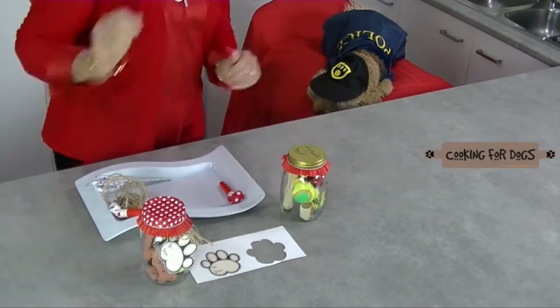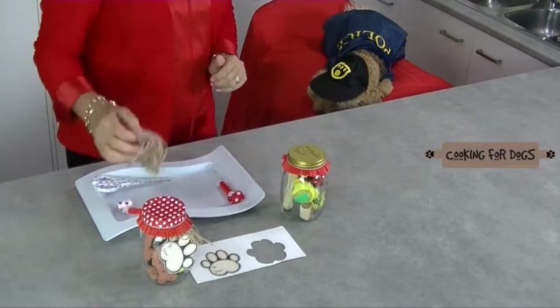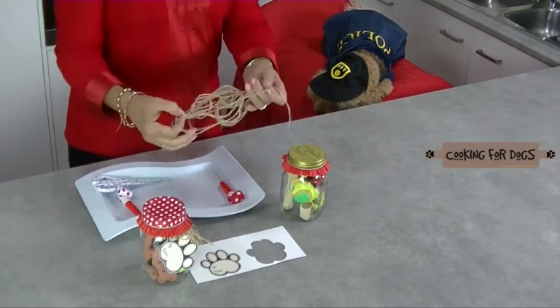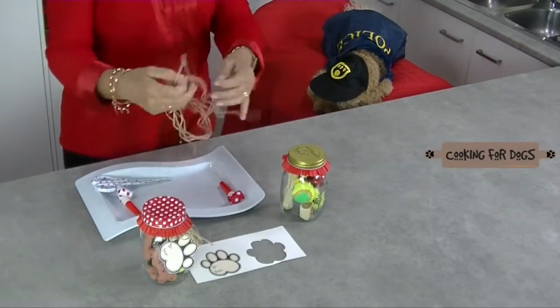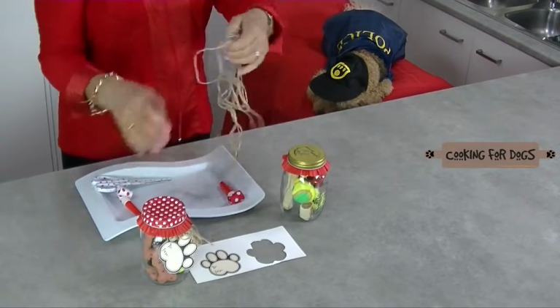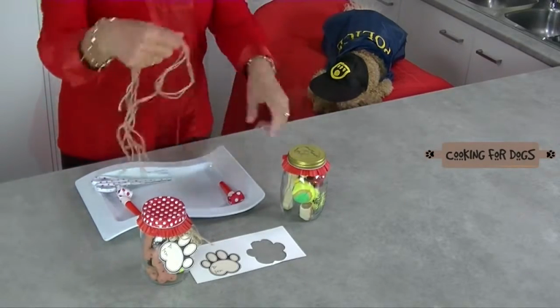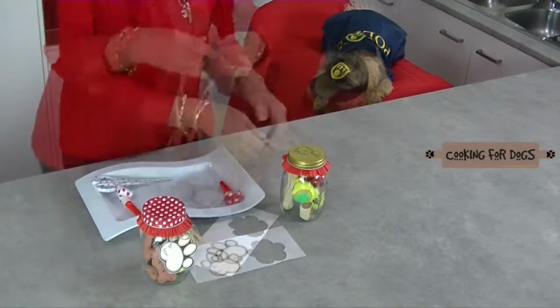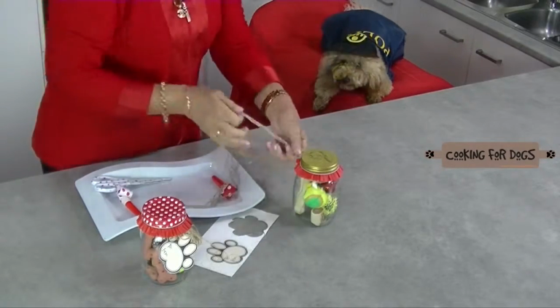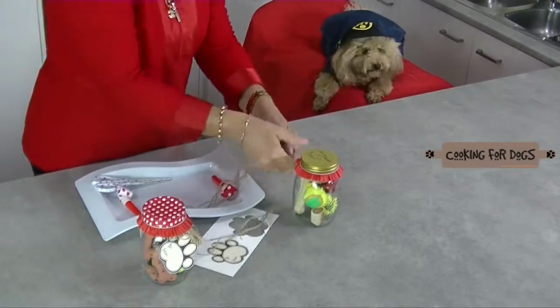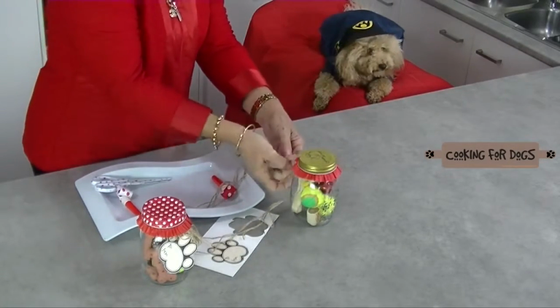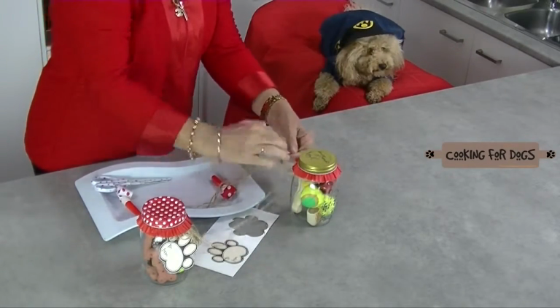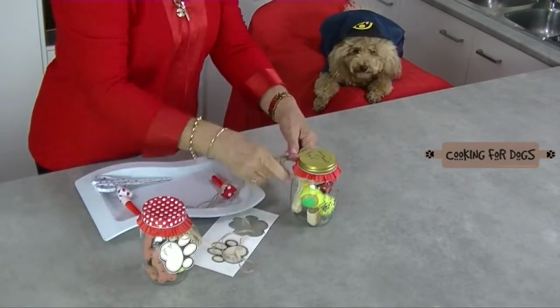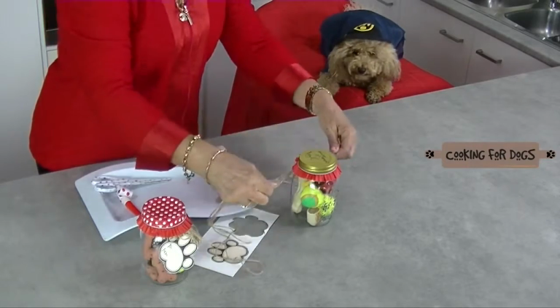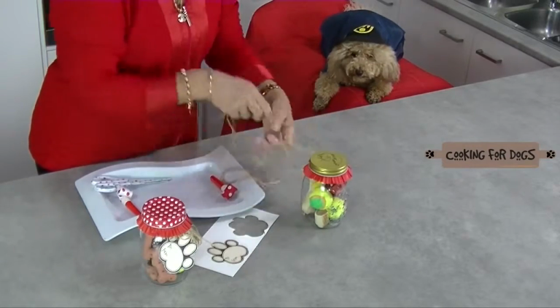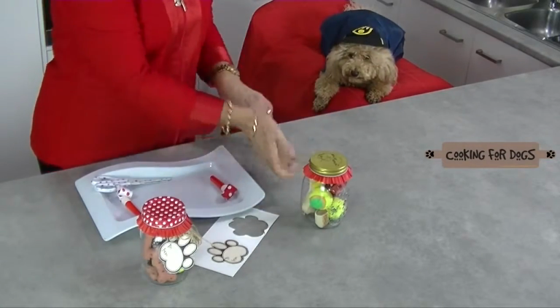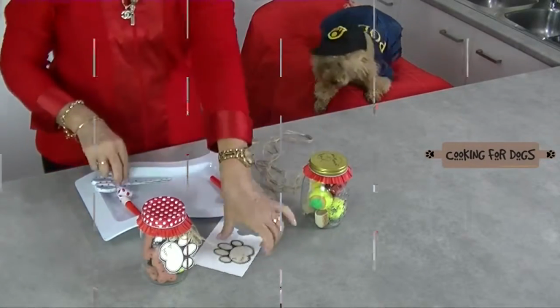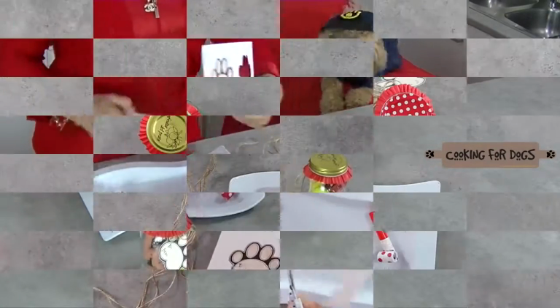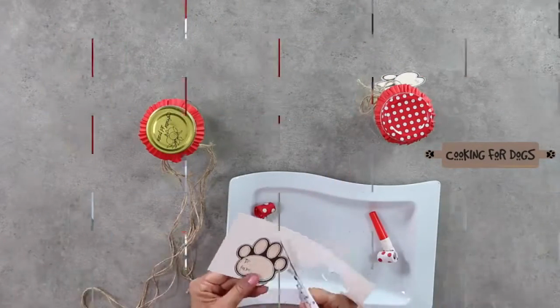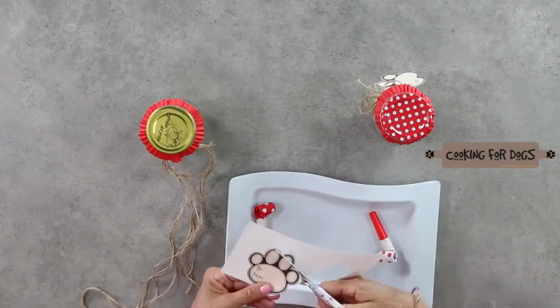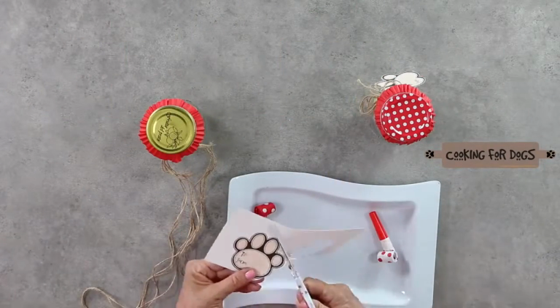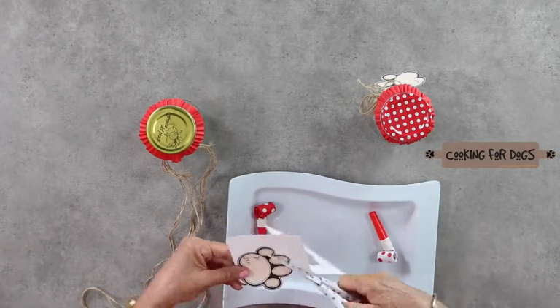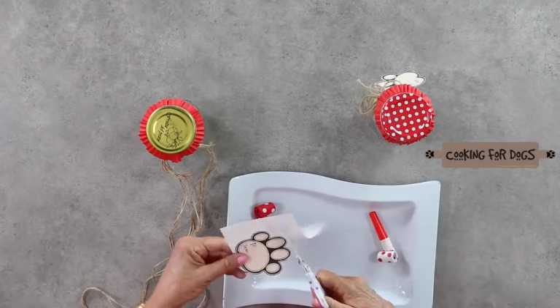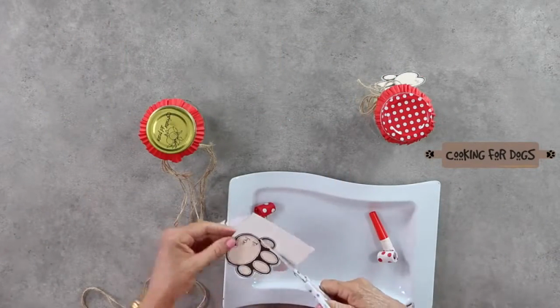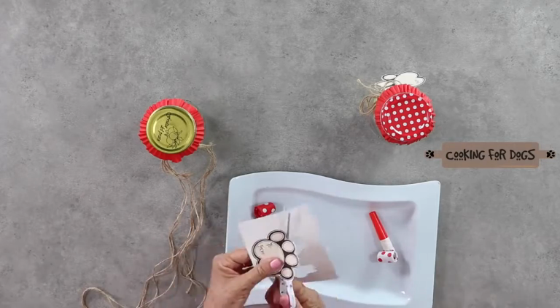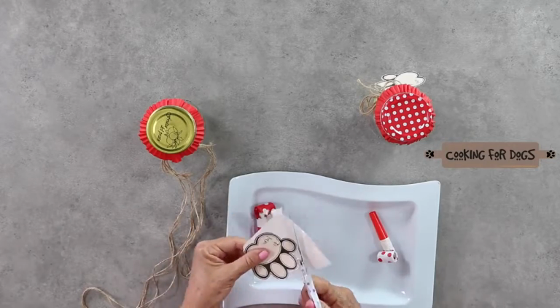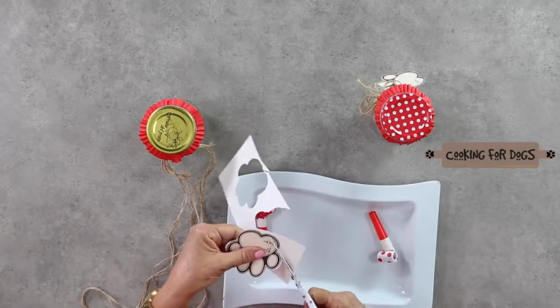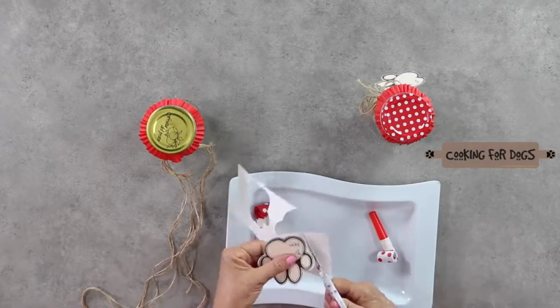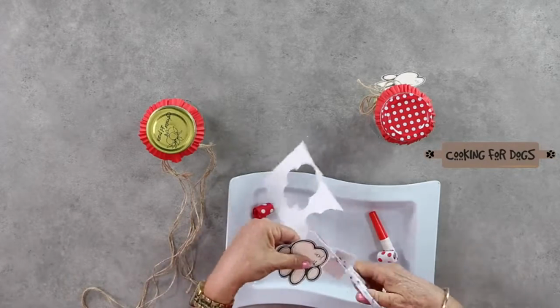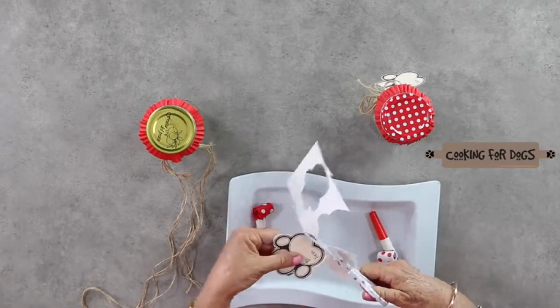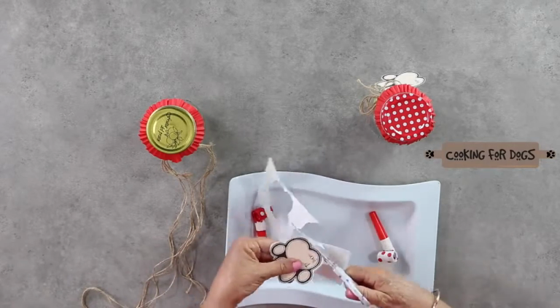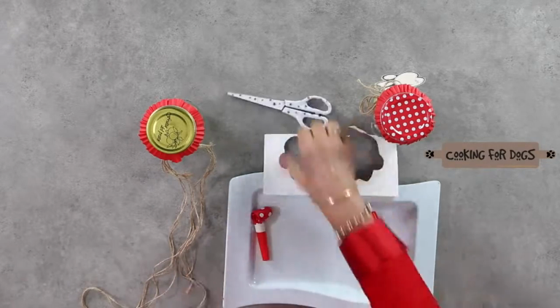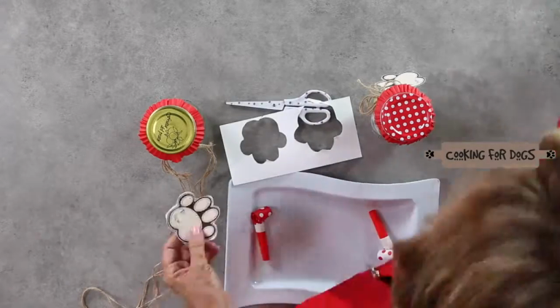Now the string we're going to use to wrap around and make a nice bow. Now we've put some templates here — these are printable templates and they're going to be left in the description box below.